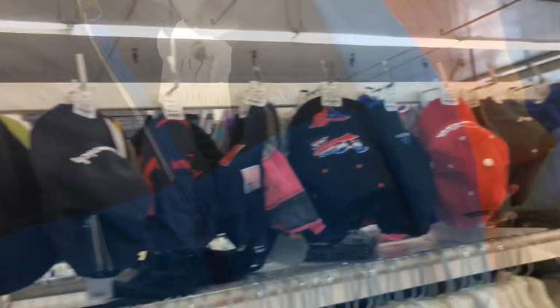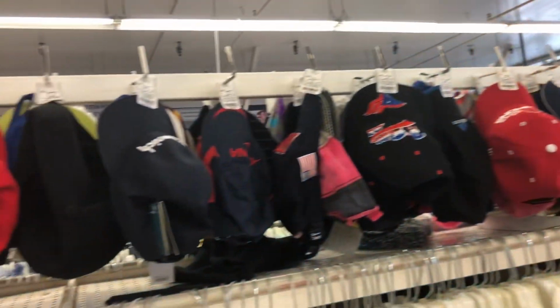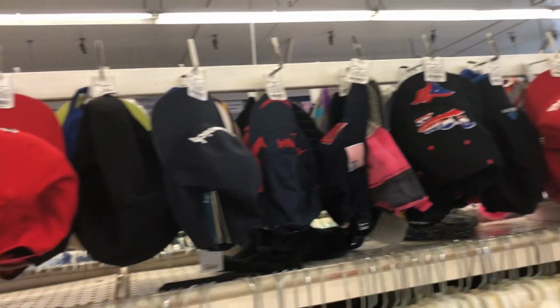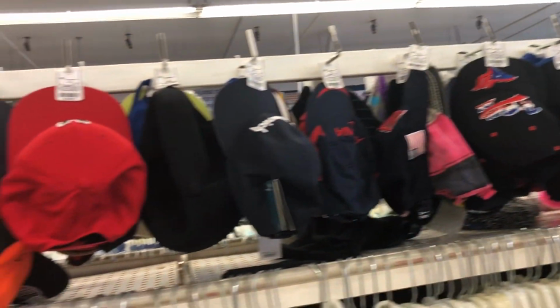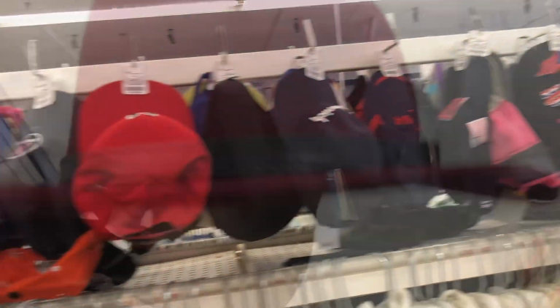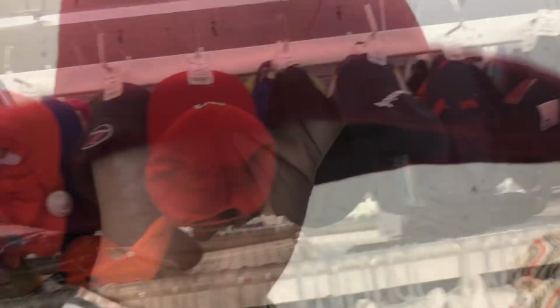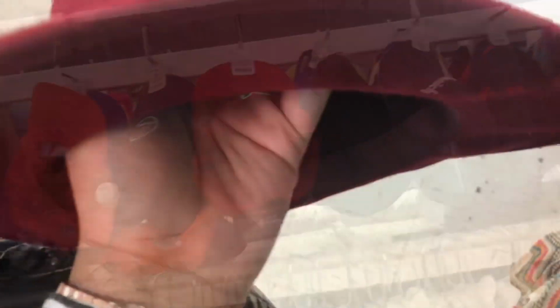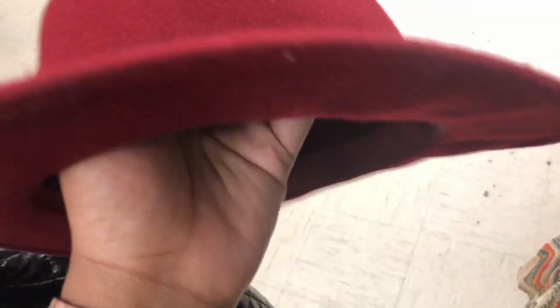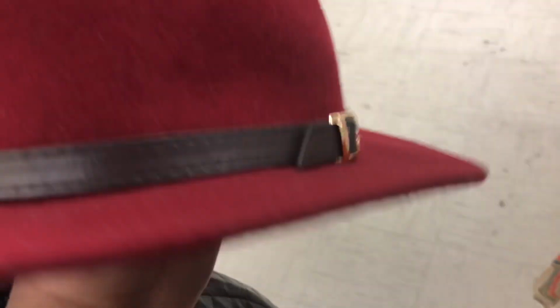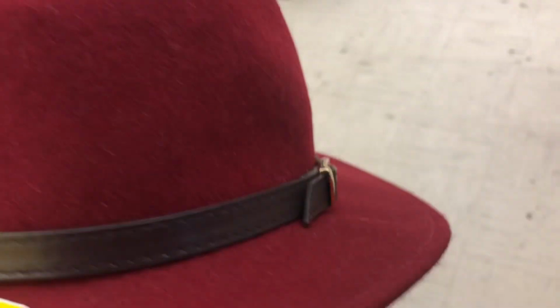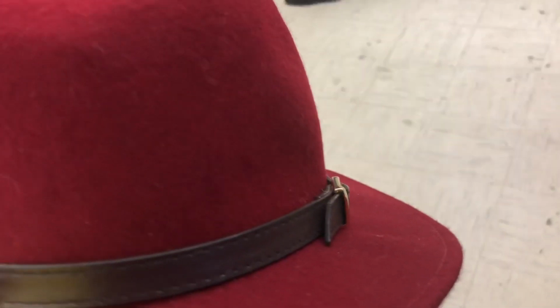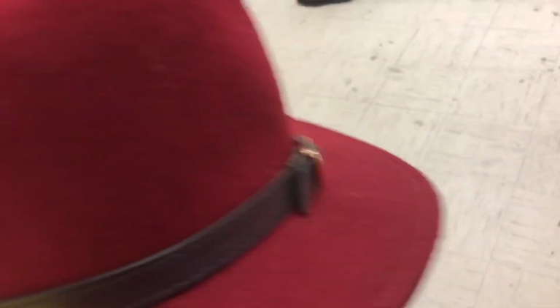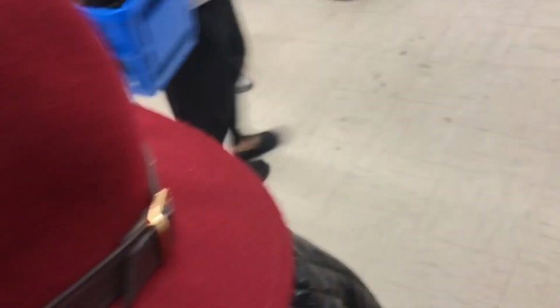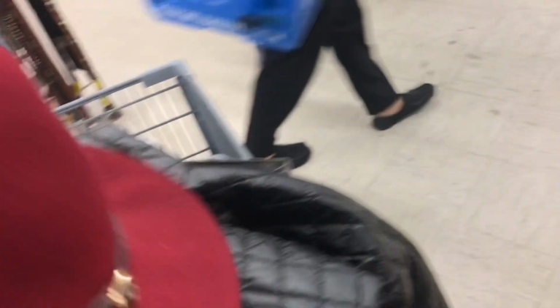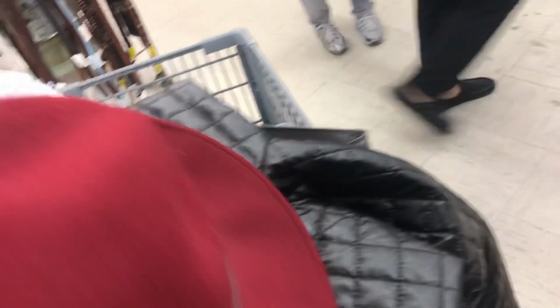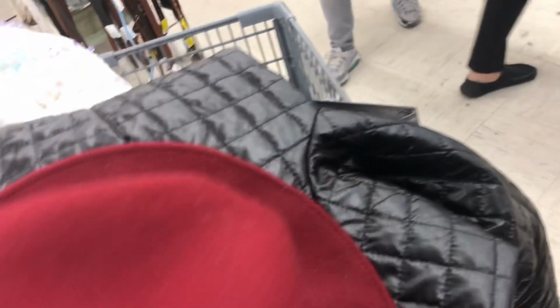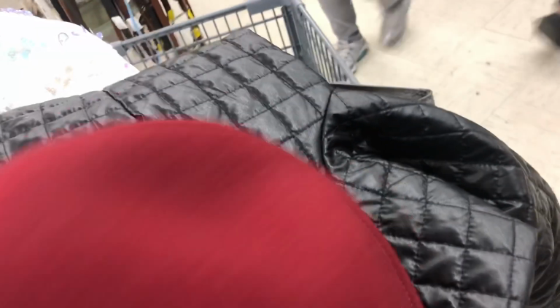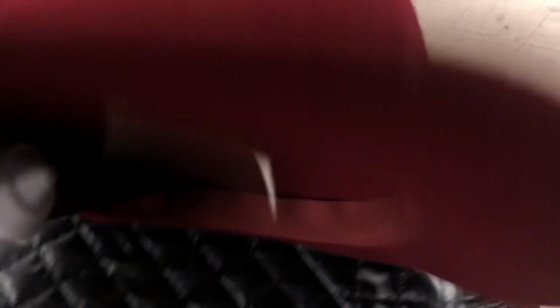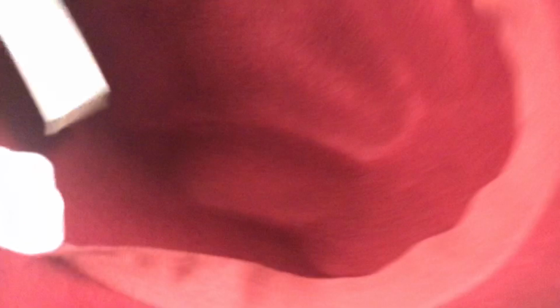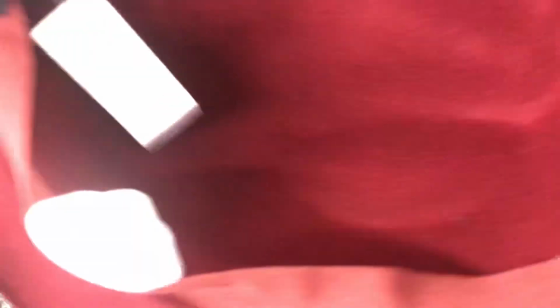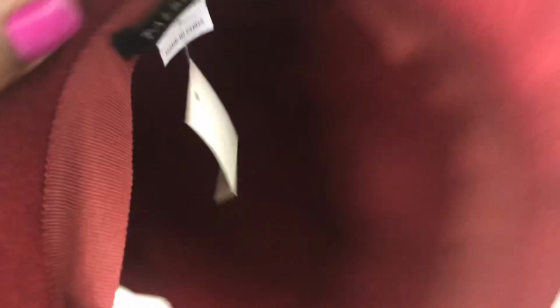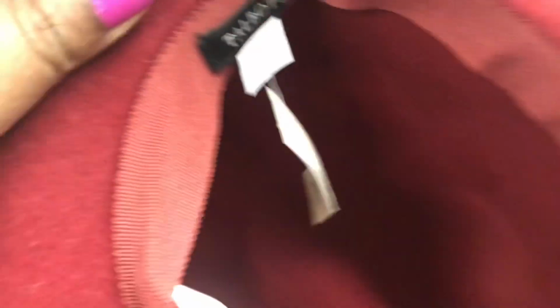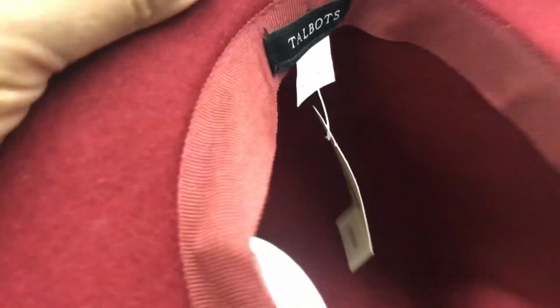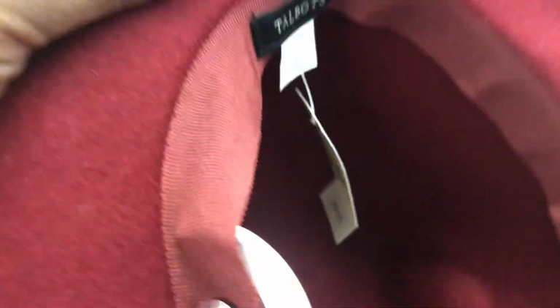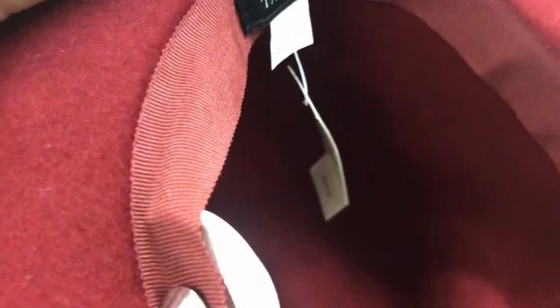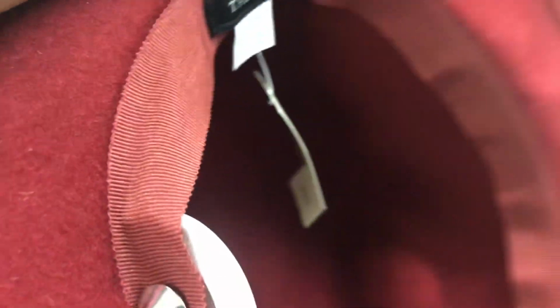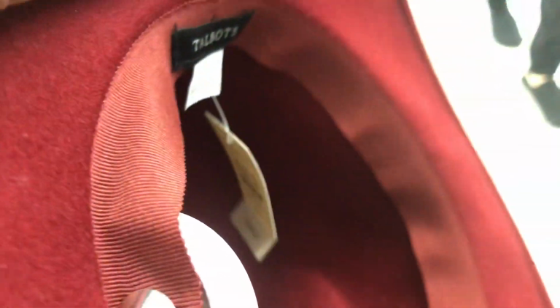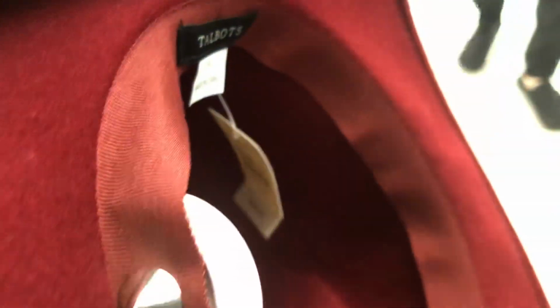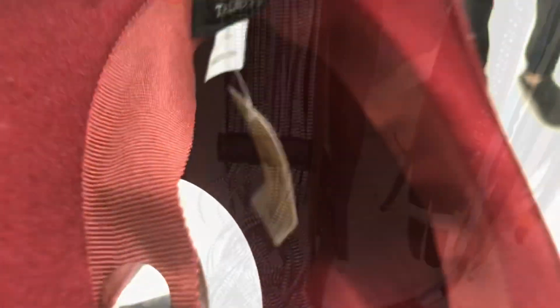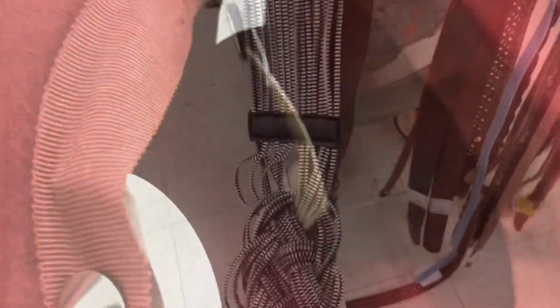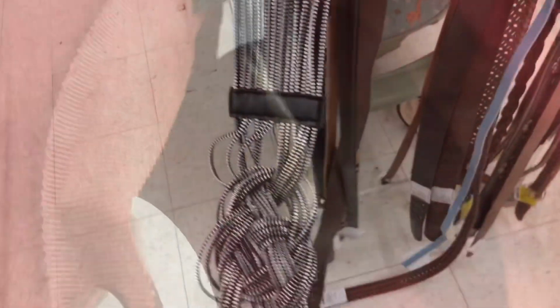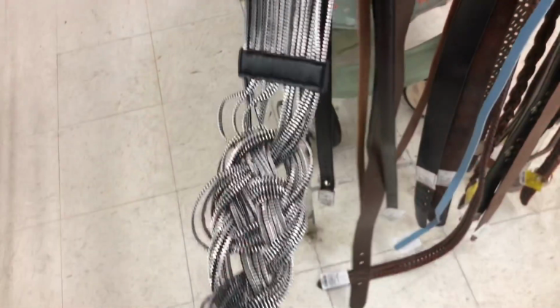I personally don't shop for hats at a thrift store due to different hygiene reasons, but they do have really cute hats with tags on them.